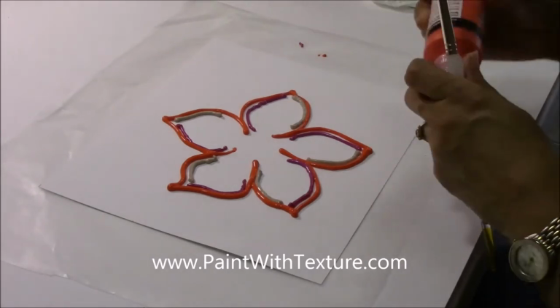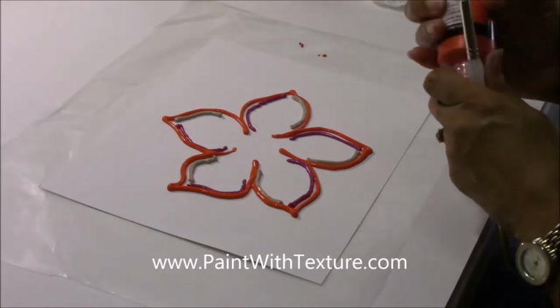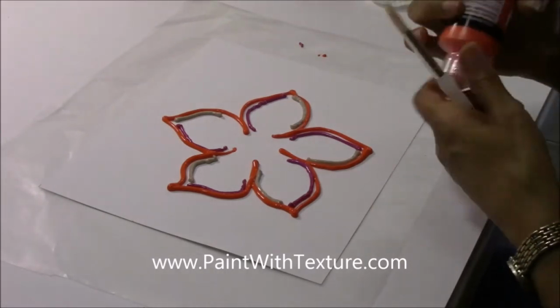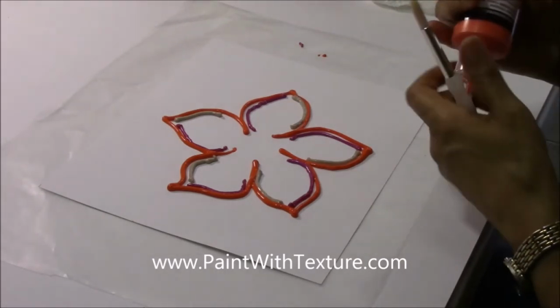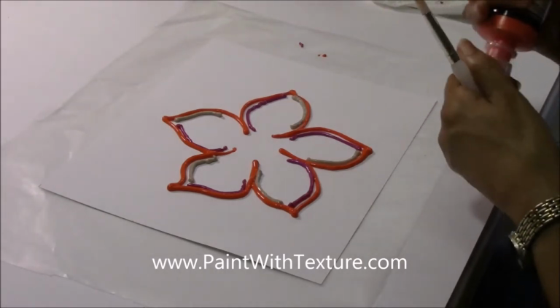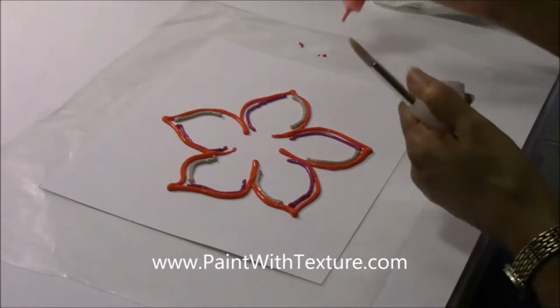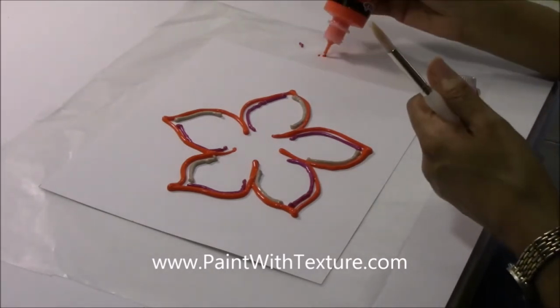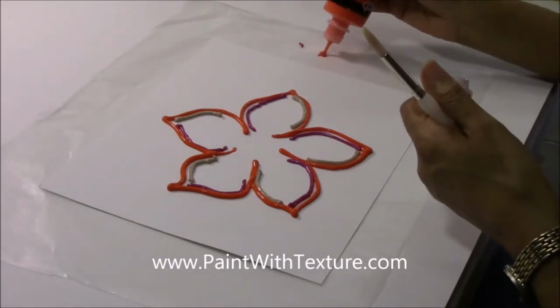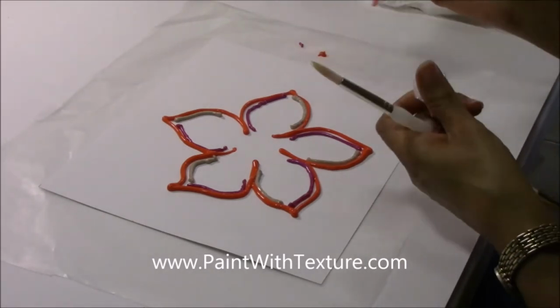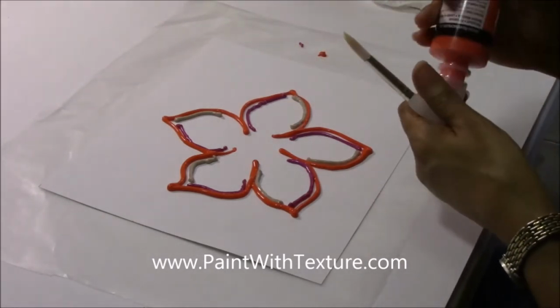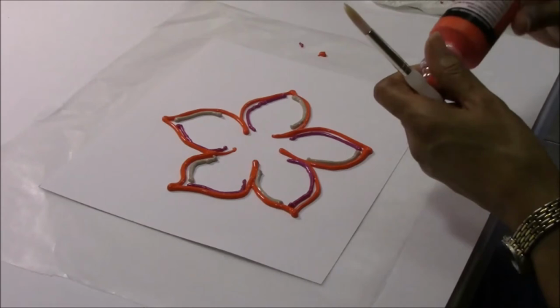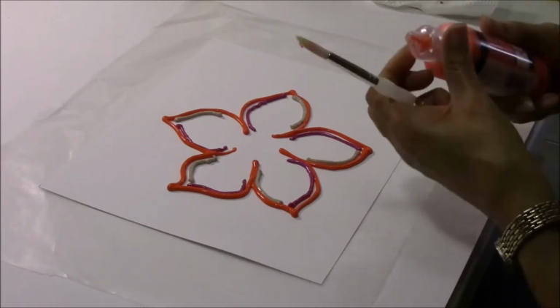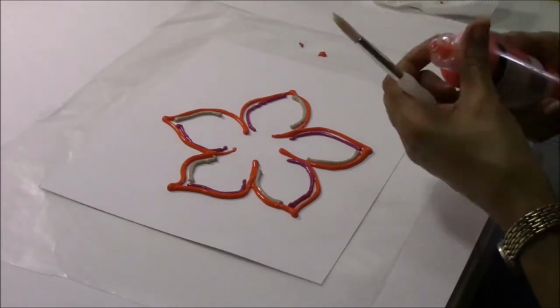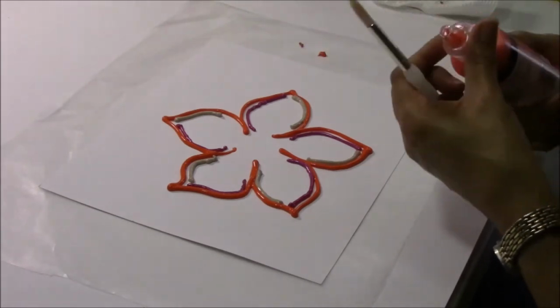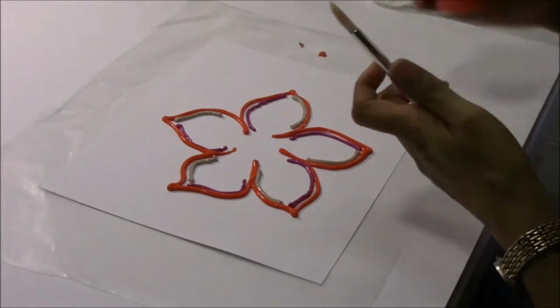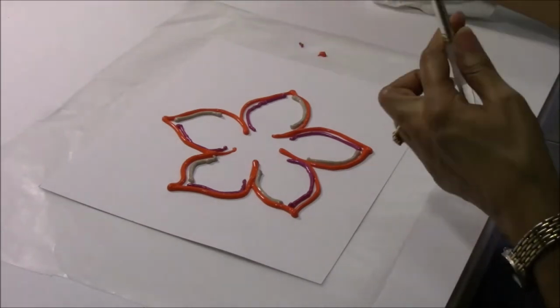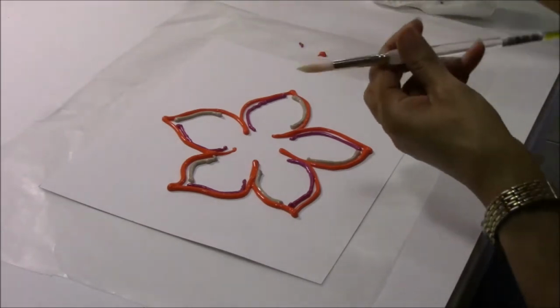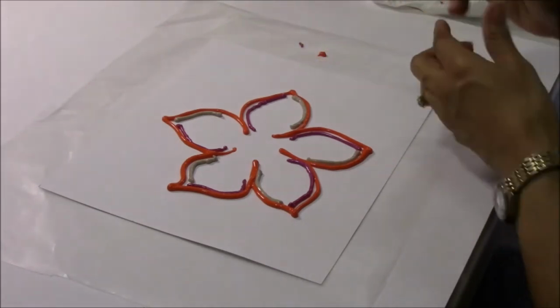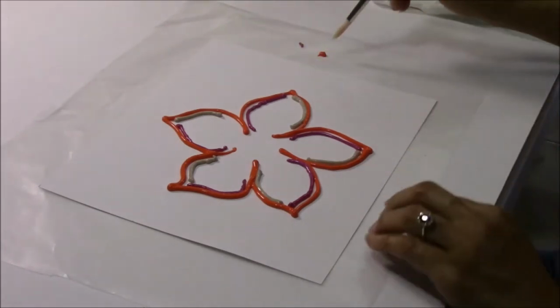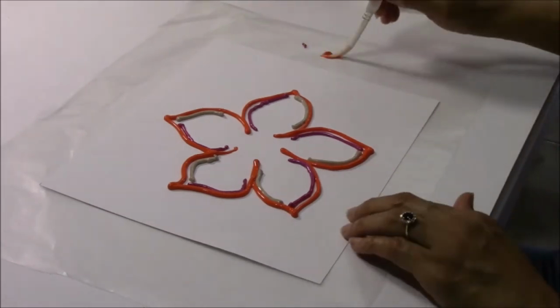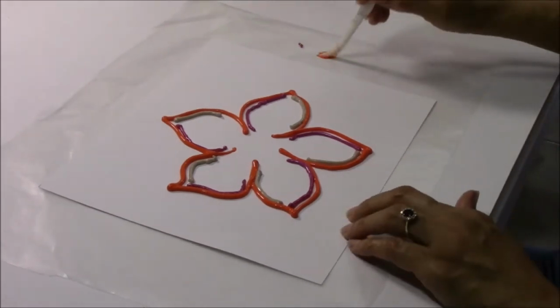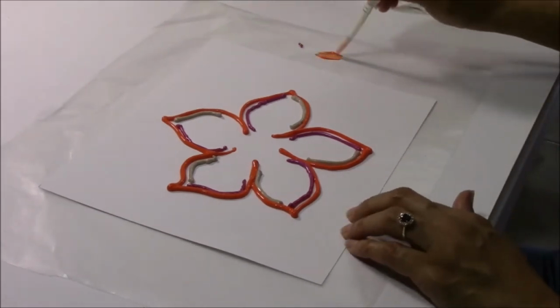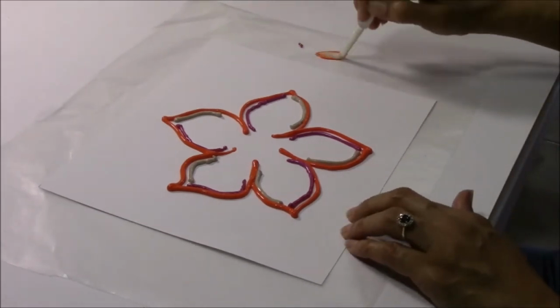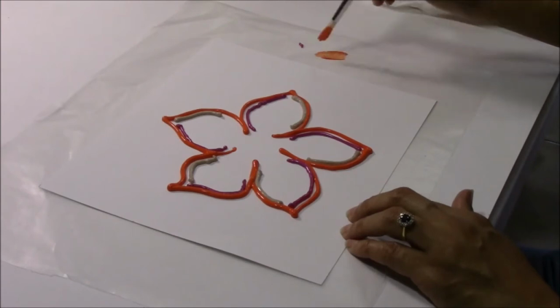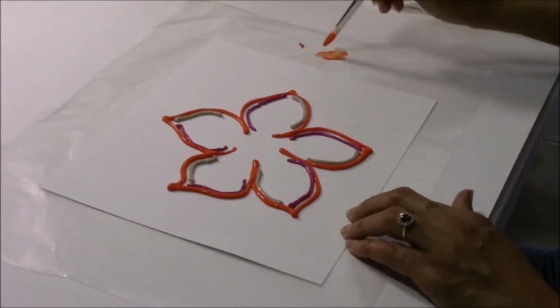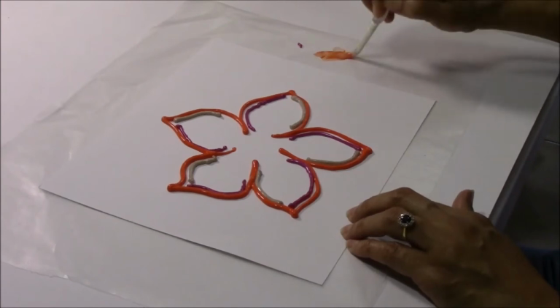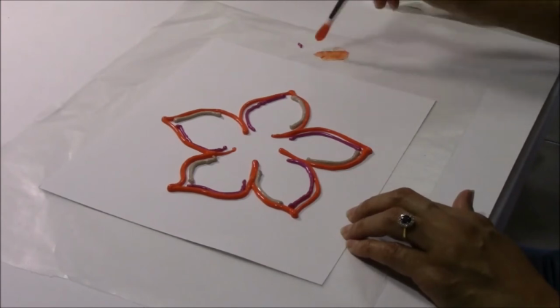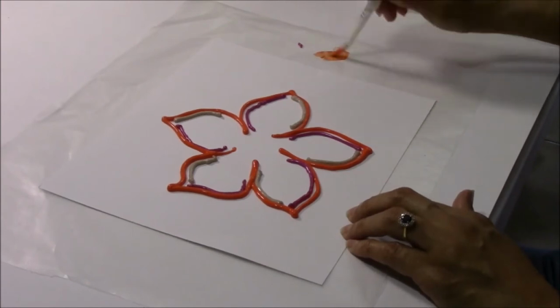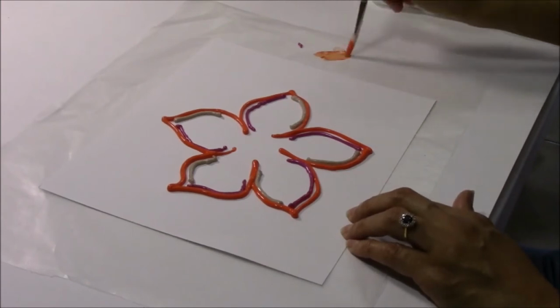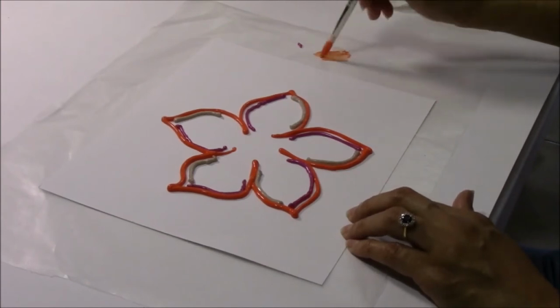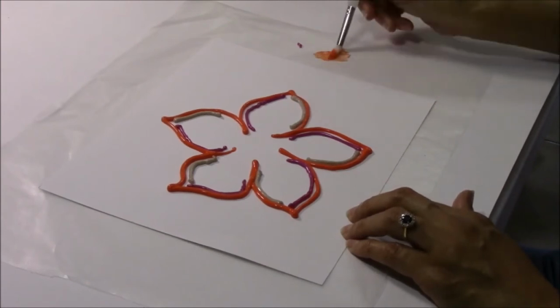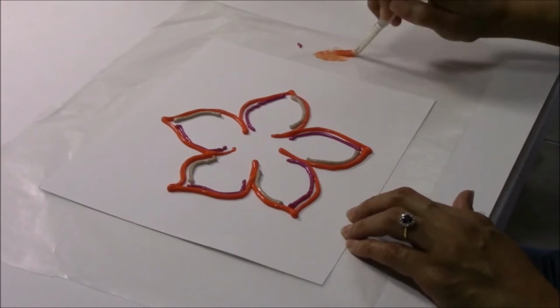I'm going to load up my brush. Let me just put a little bit of paint on the side — just a little. I don't want to waste my paint, but I do want to have a fairly strong stroke. That's why I'm loading.